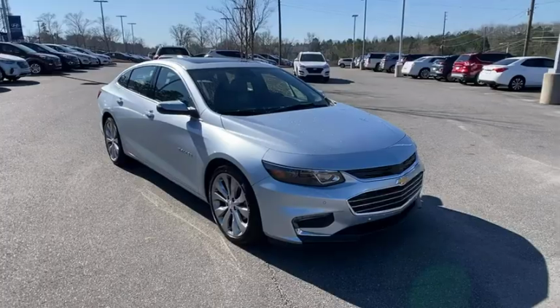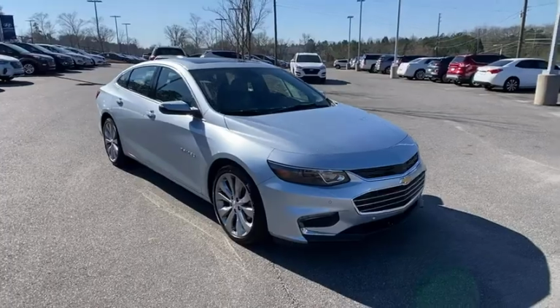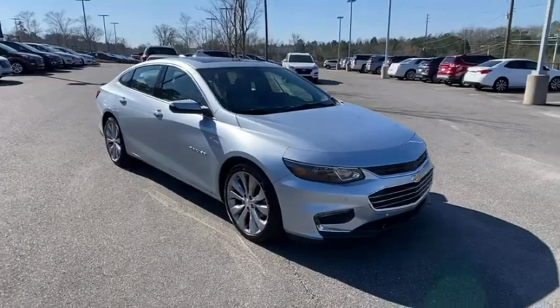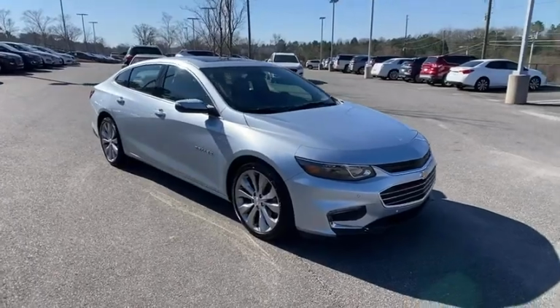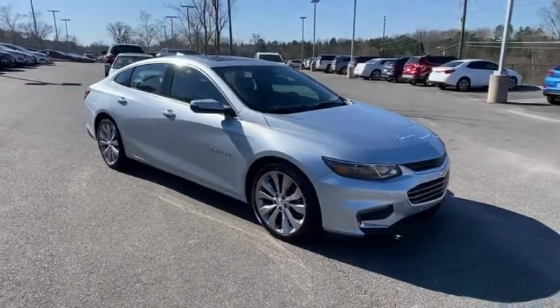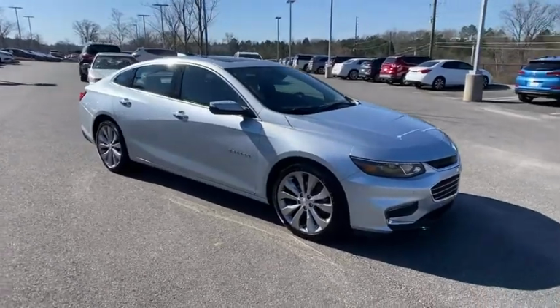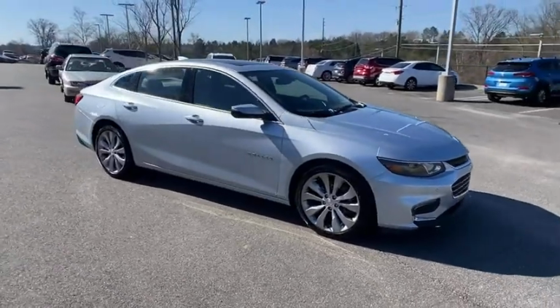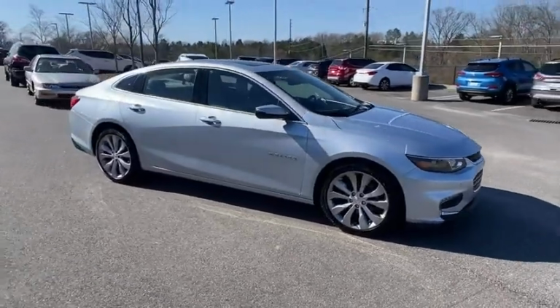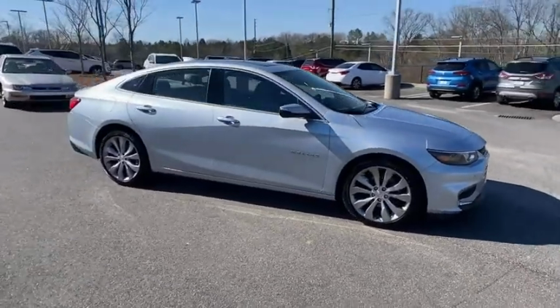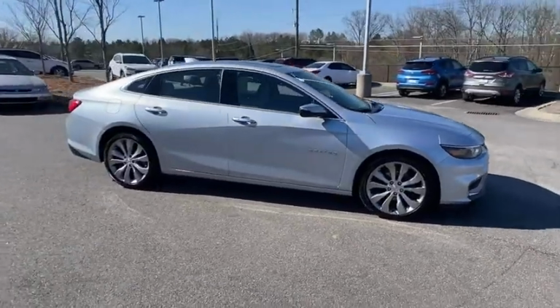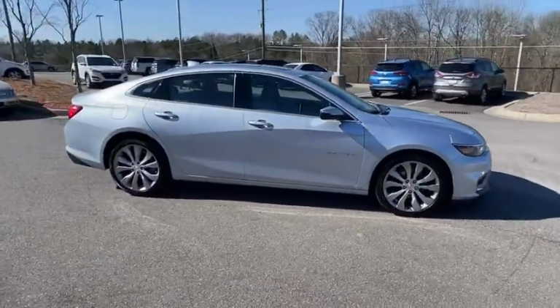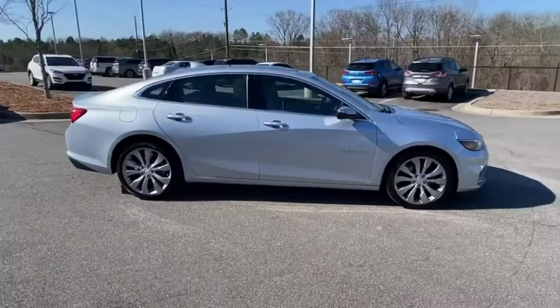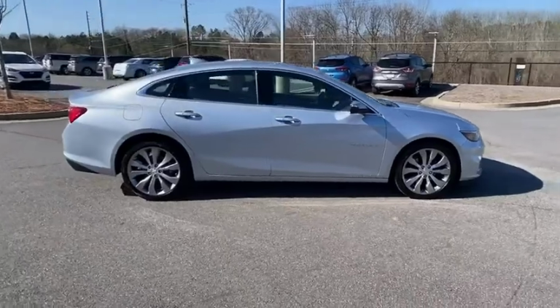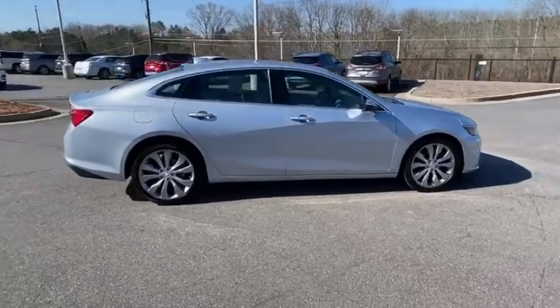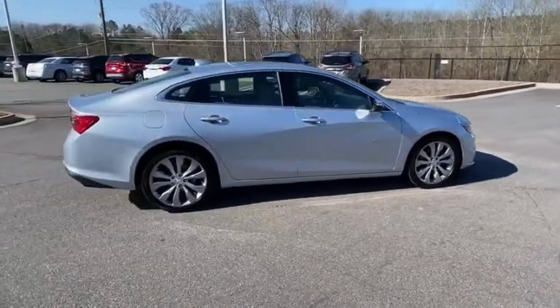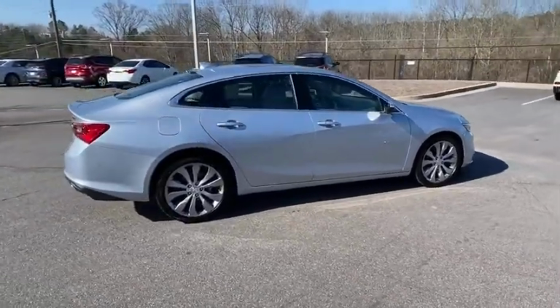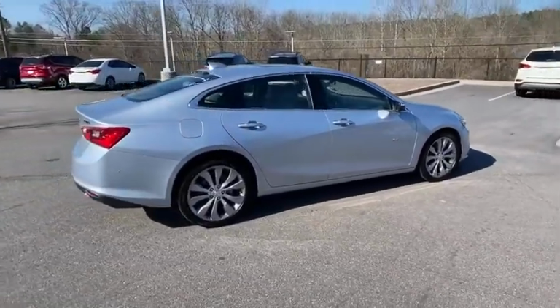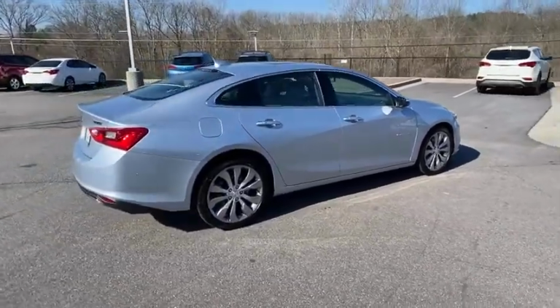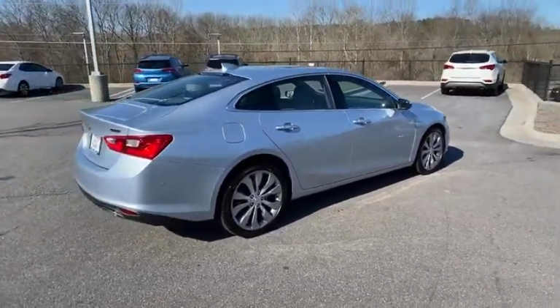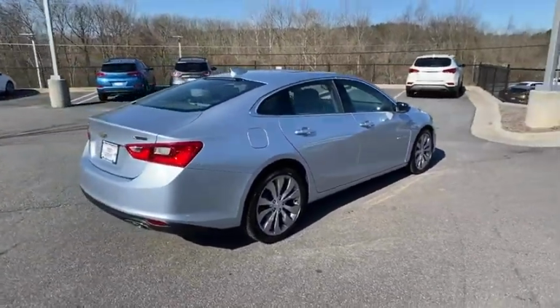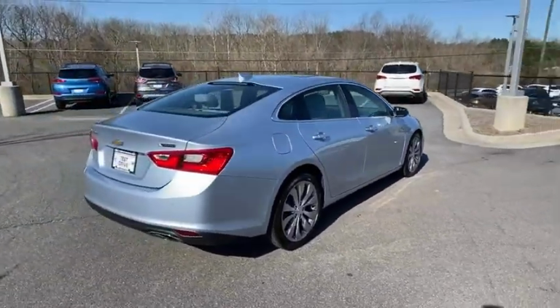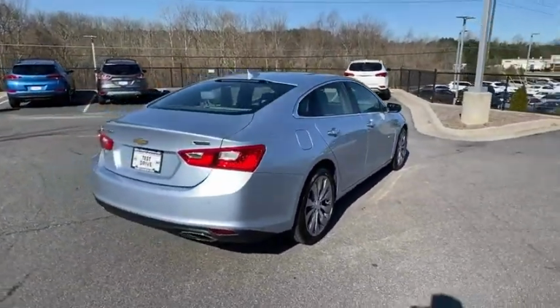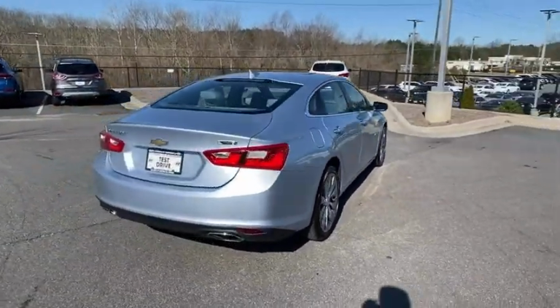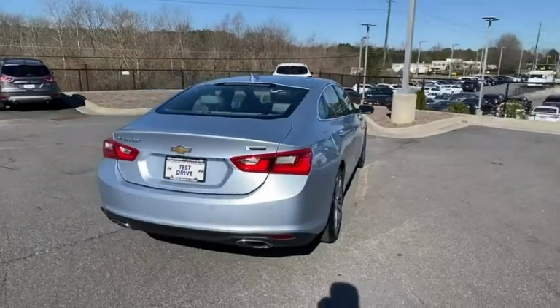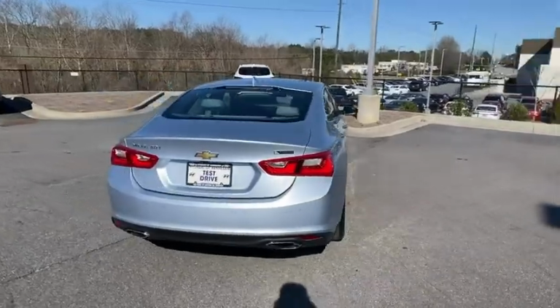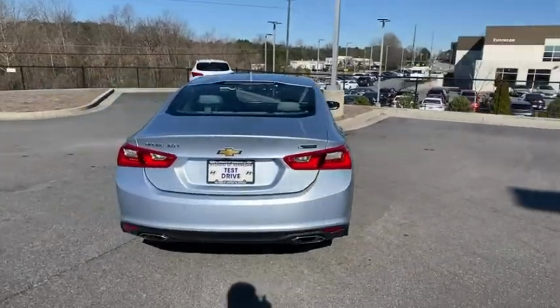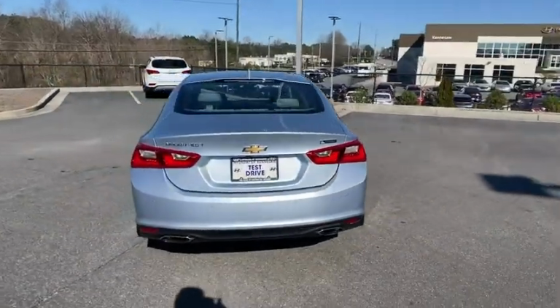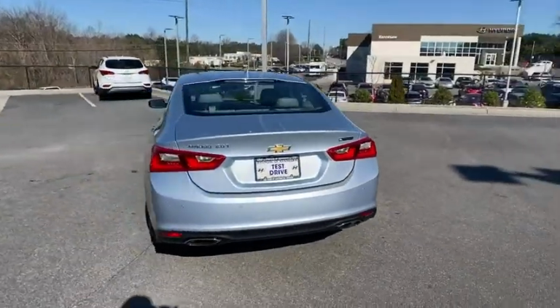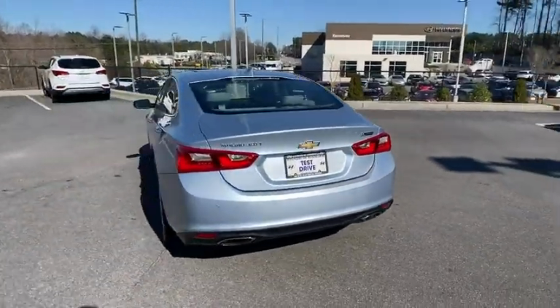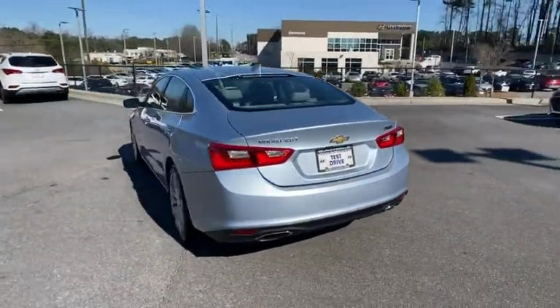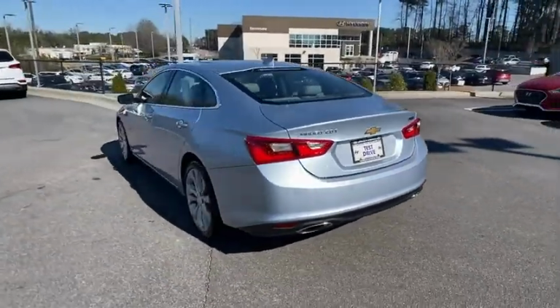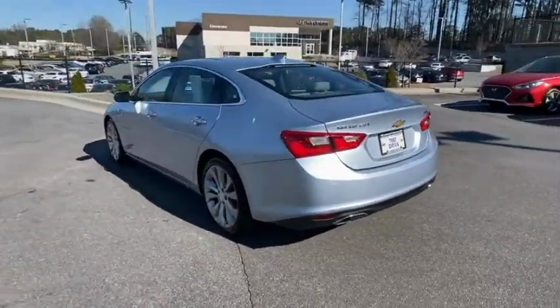Come test drive the 2017 Chevrolet Malibu, a combination of performance and fuel economy. The Malibu is a great commuting car. This vehicle has less than 15,000 miles. Here are some of this vehicle's great options.